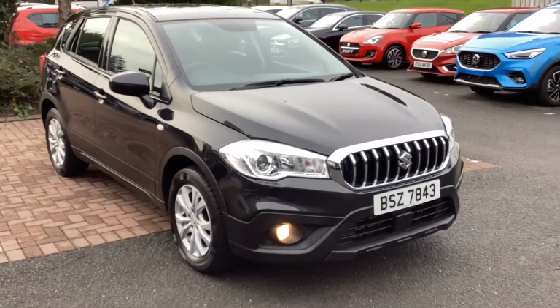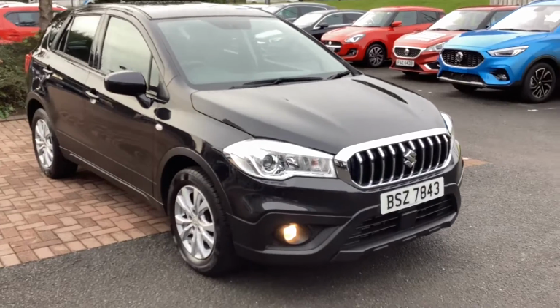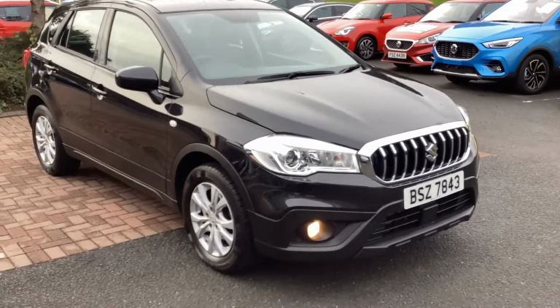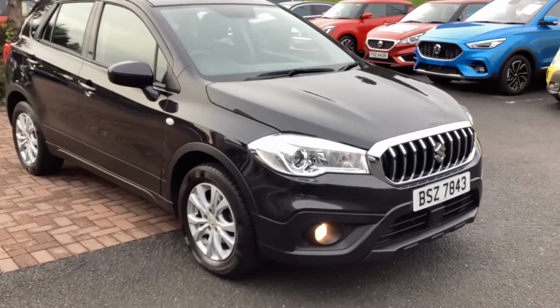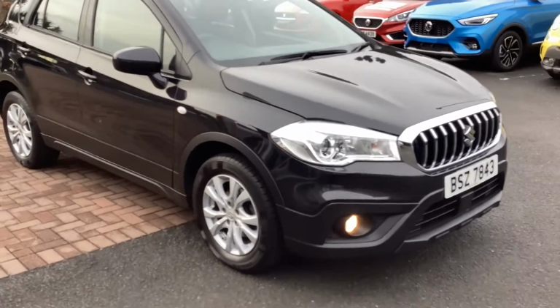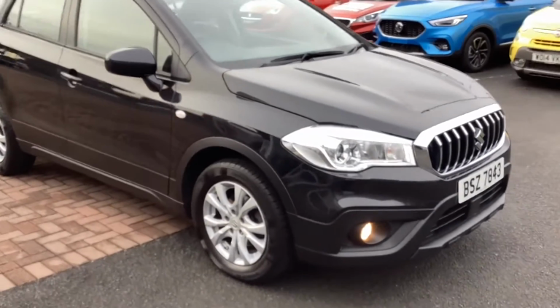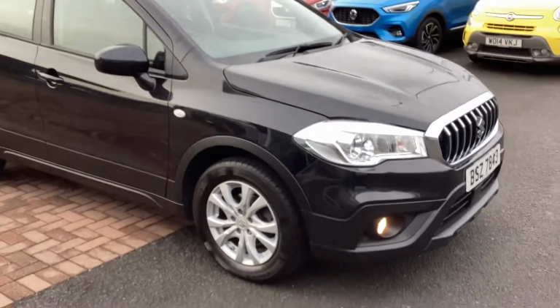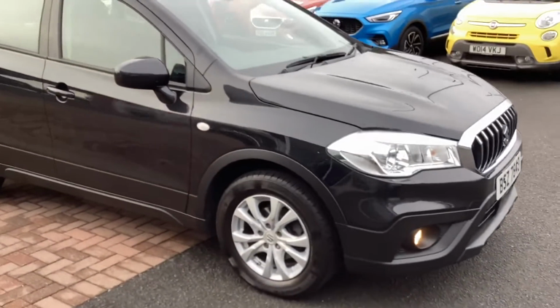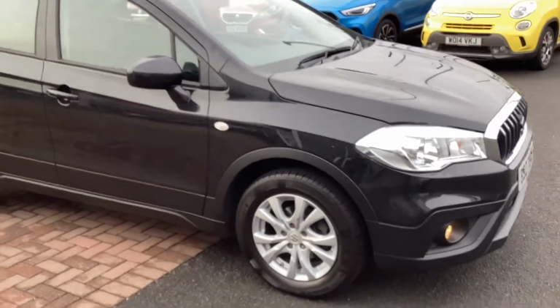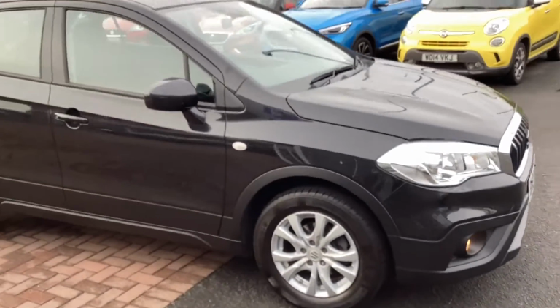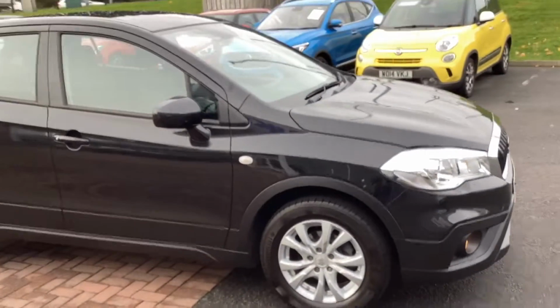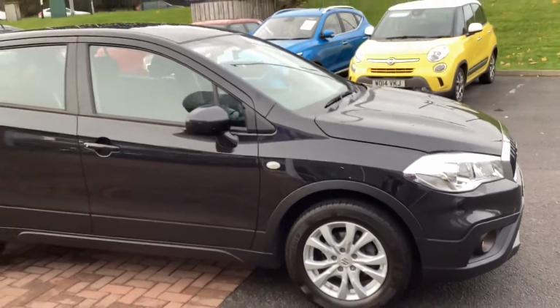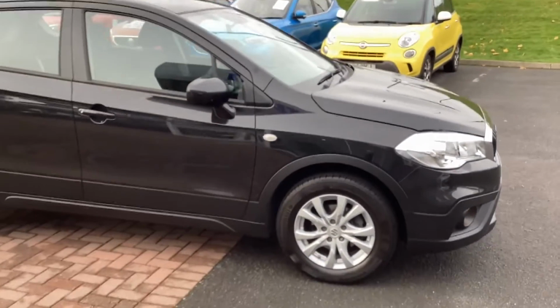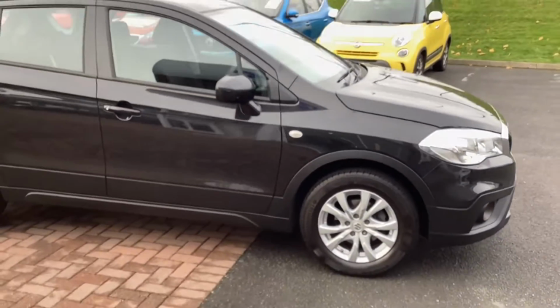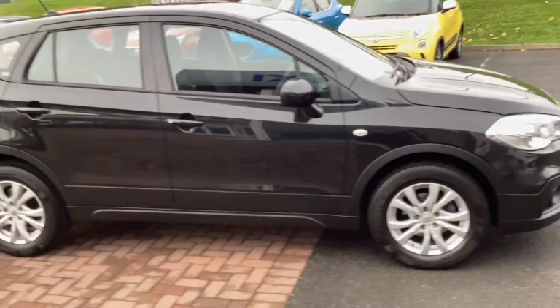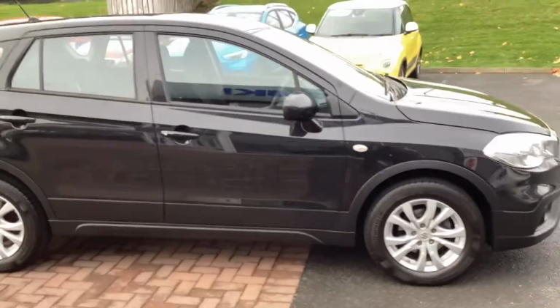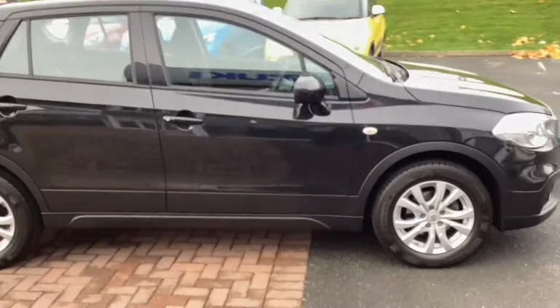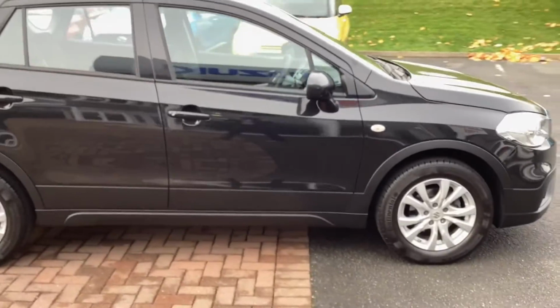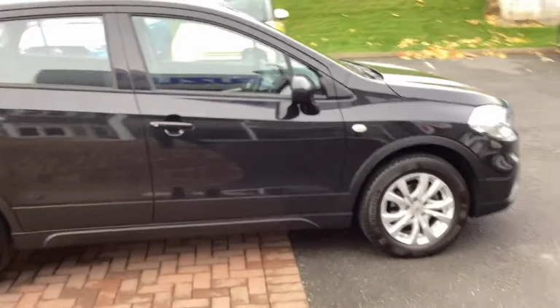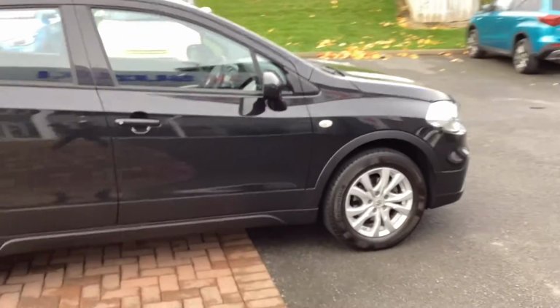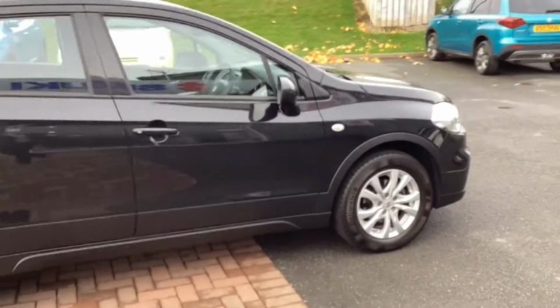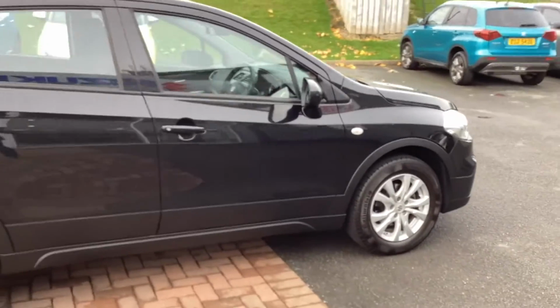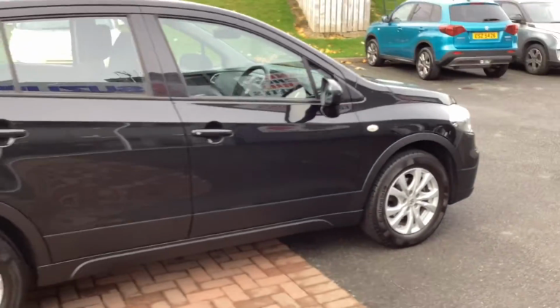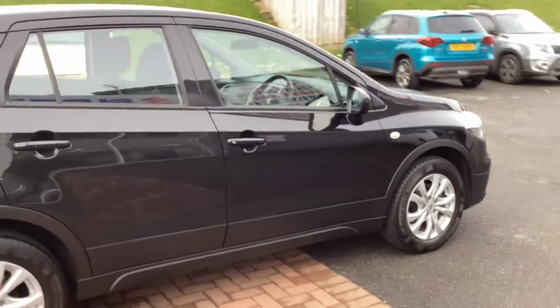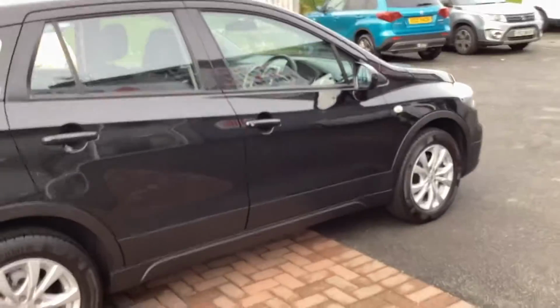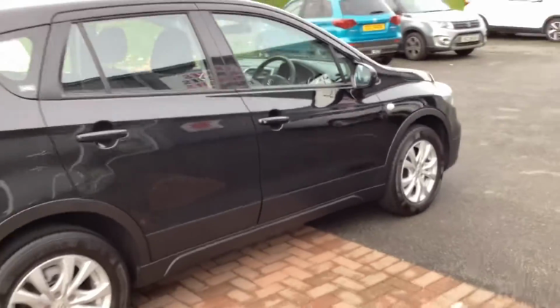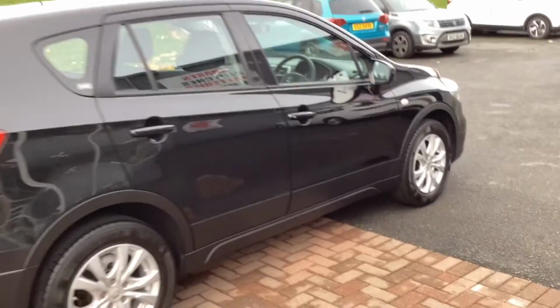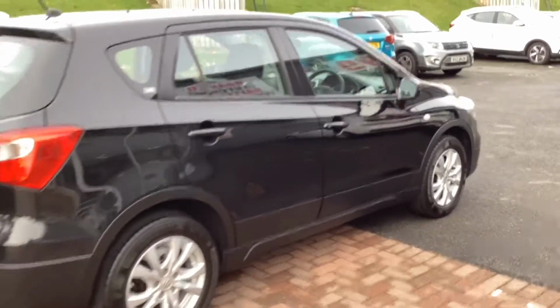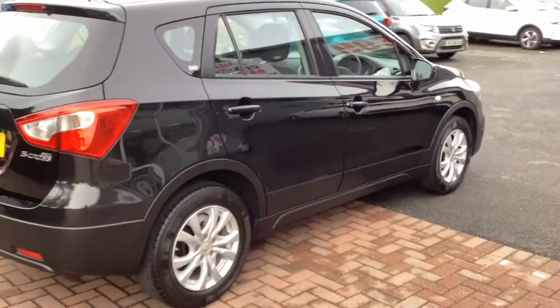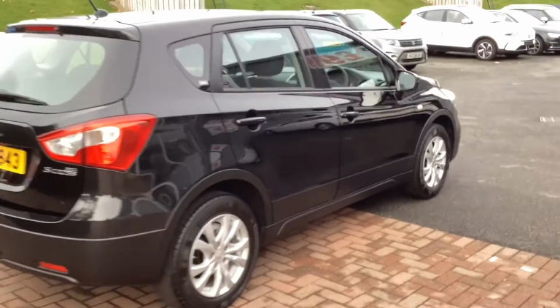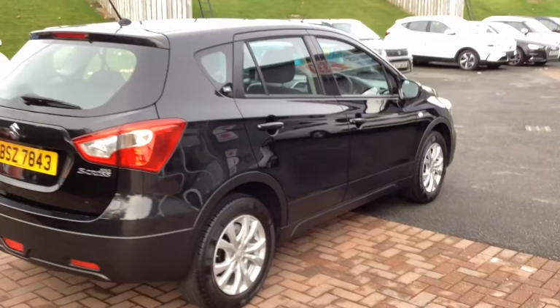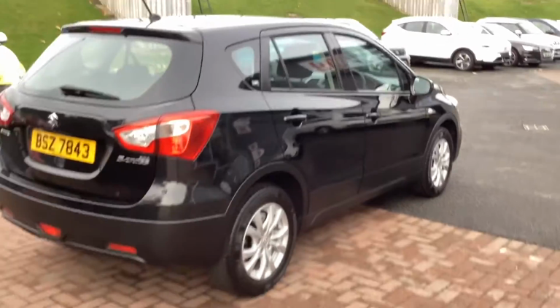Newly available on our used car forecourt, we have this stunning 2018 Suzuki SX4 S-Cross 1.0L Boosterjet SZ4 model in black with 19,000 miles.